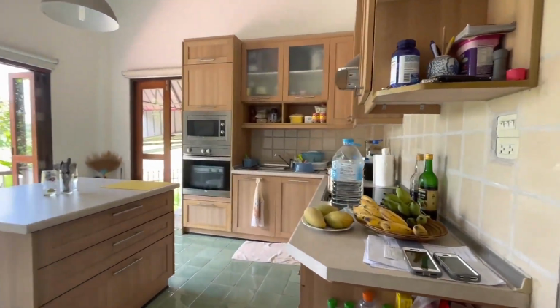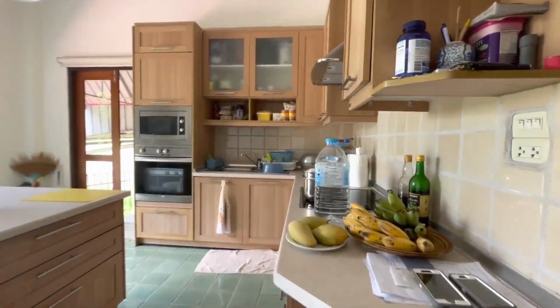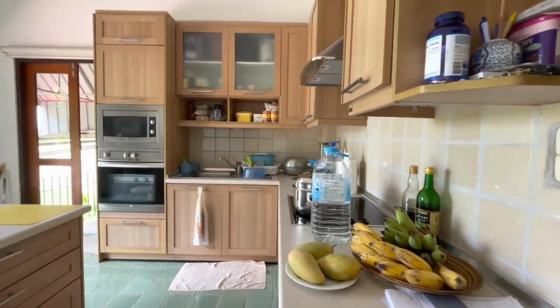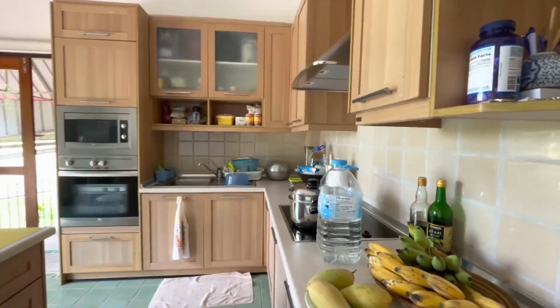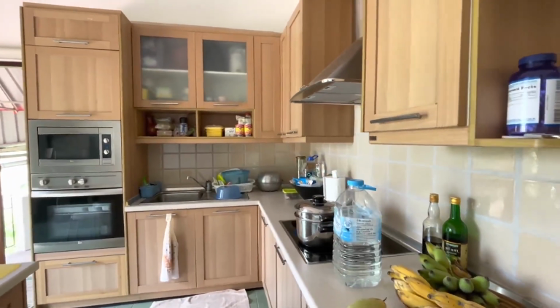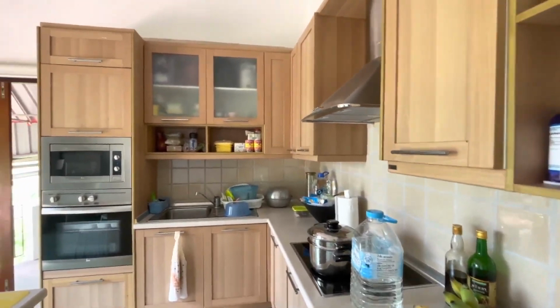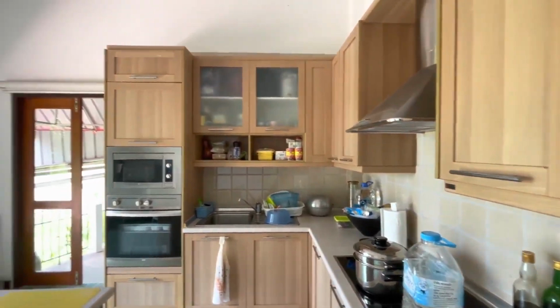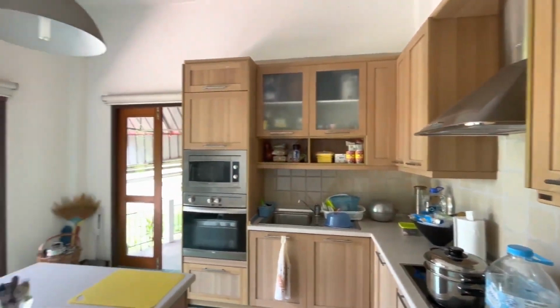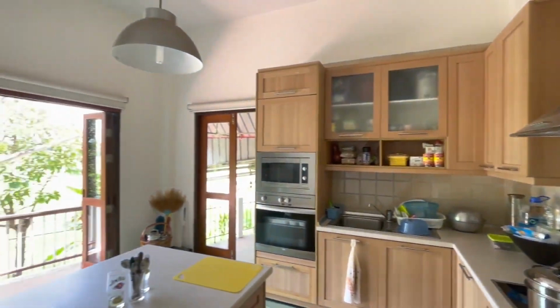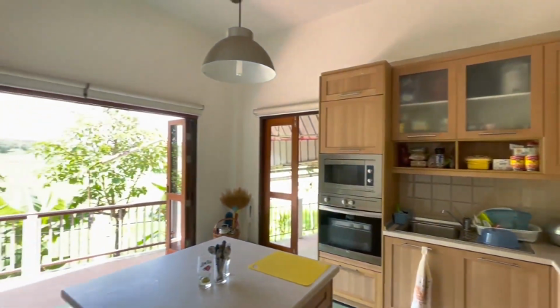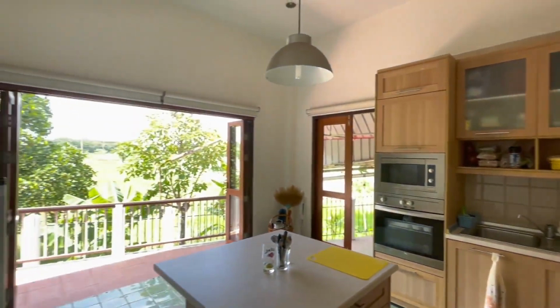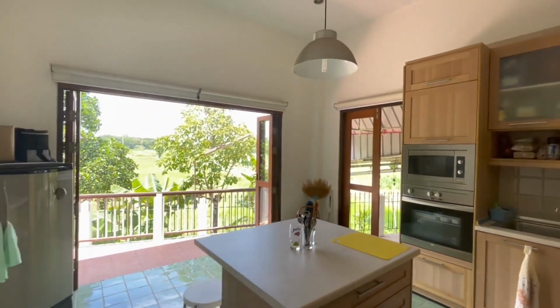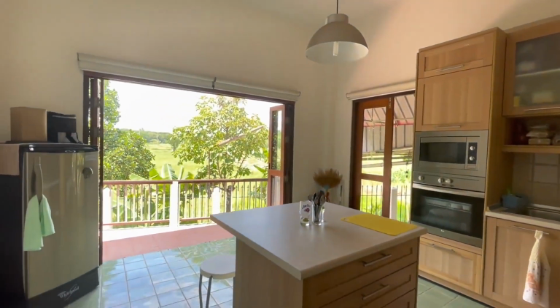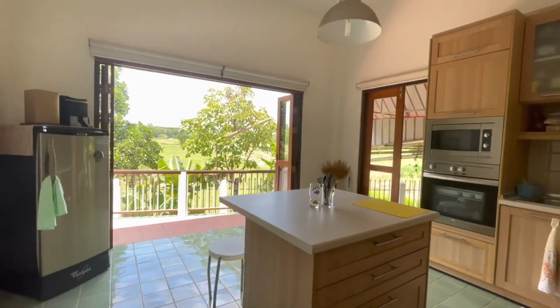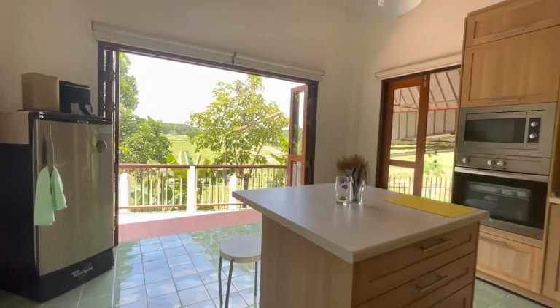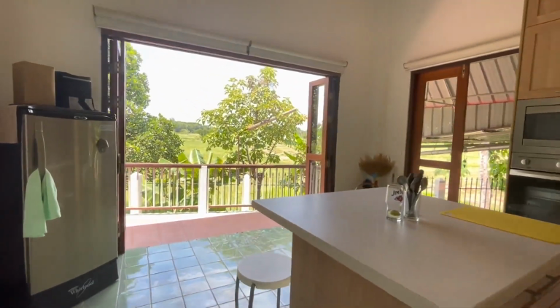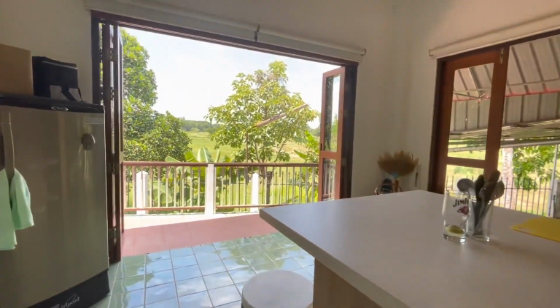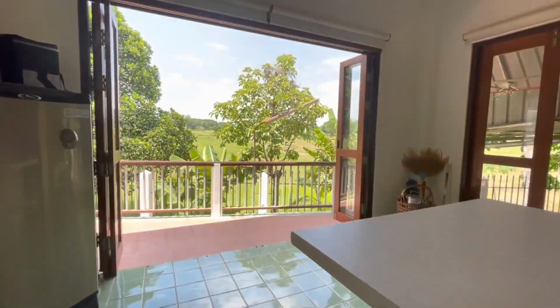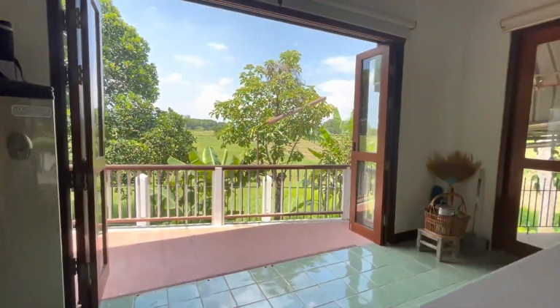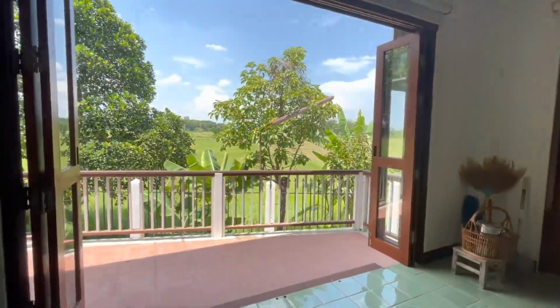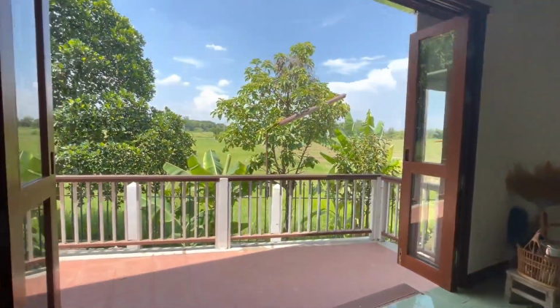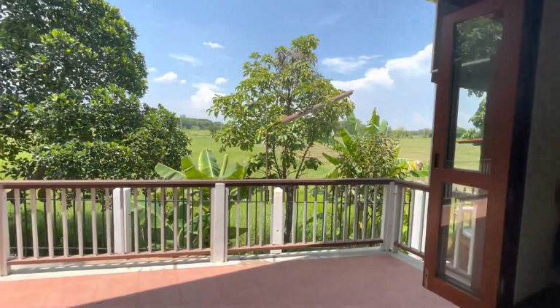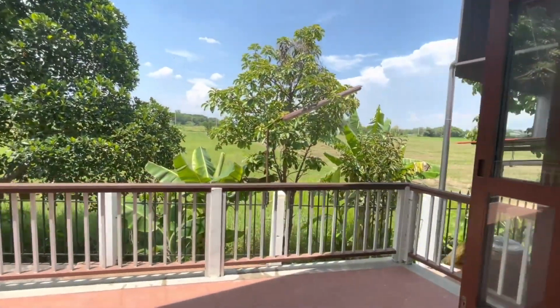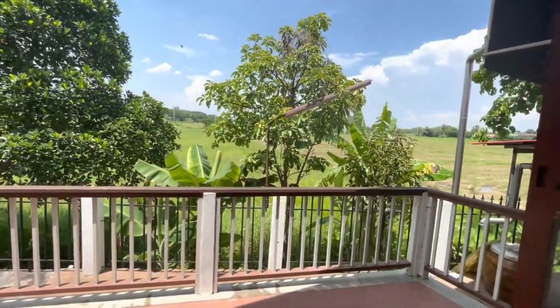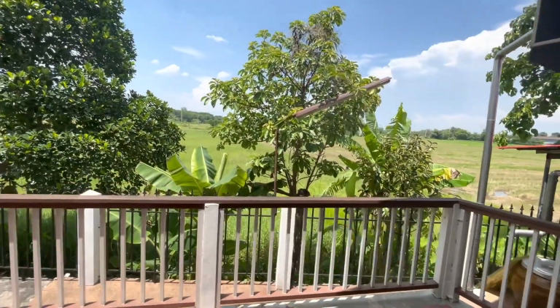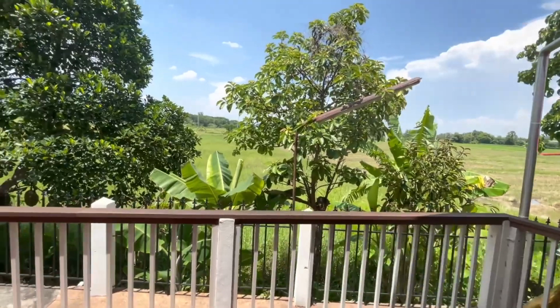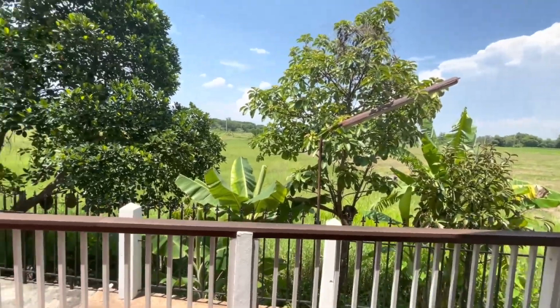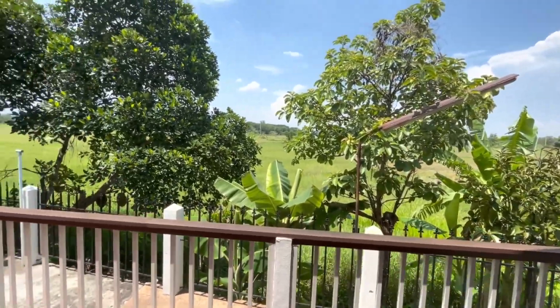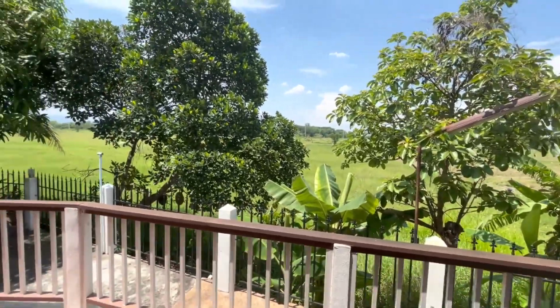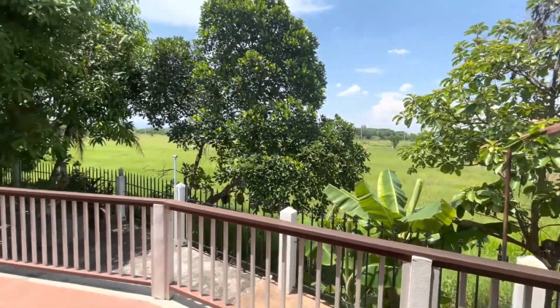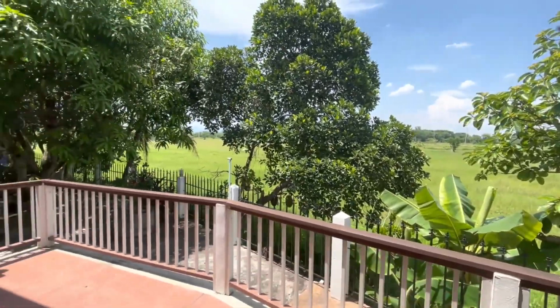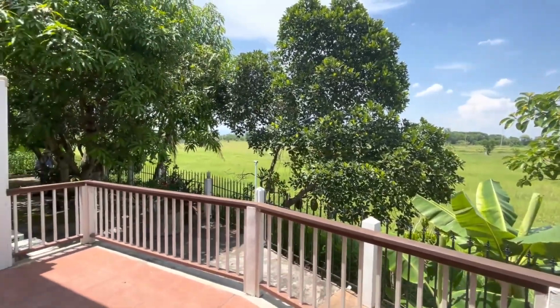The kitchen's very nice — Western style and fully equipped. The great thing about it is it has an opening onto a large outdoor terrace, and you get to see the great view this house has of the surrounding rice paddy.